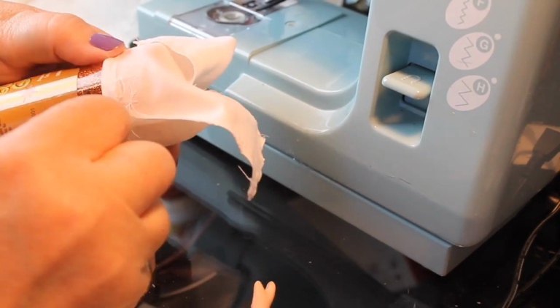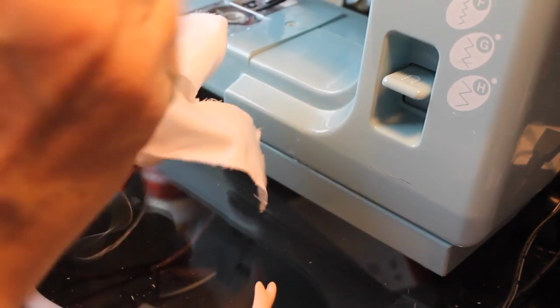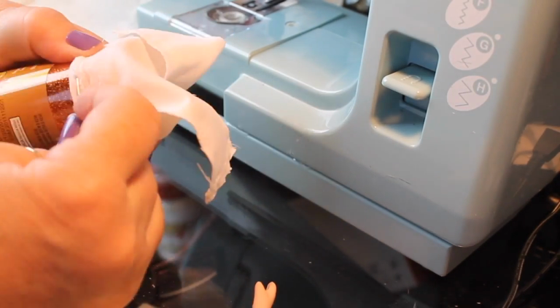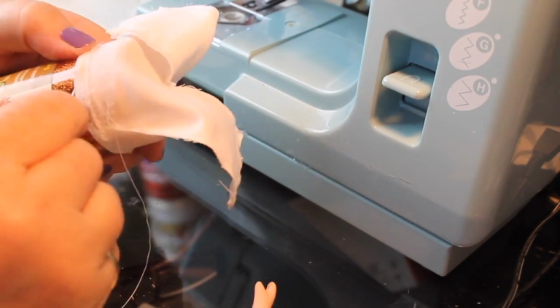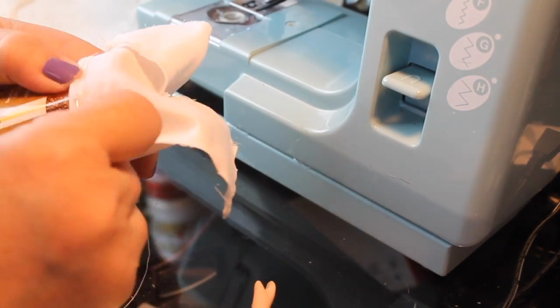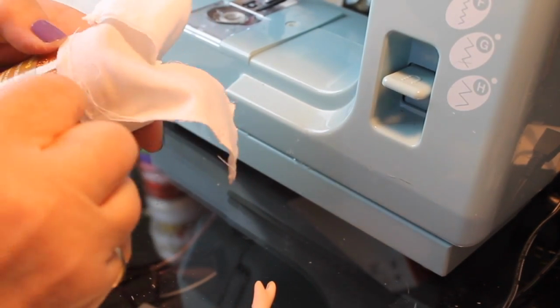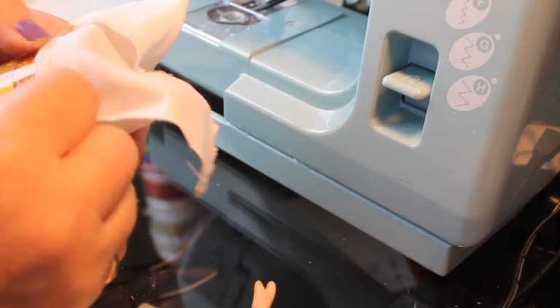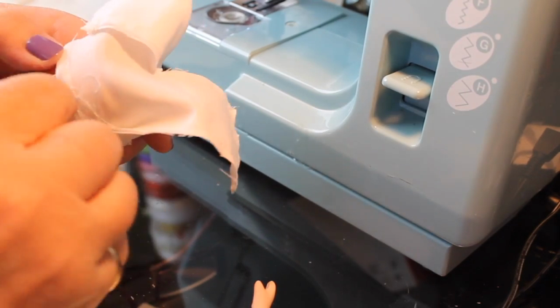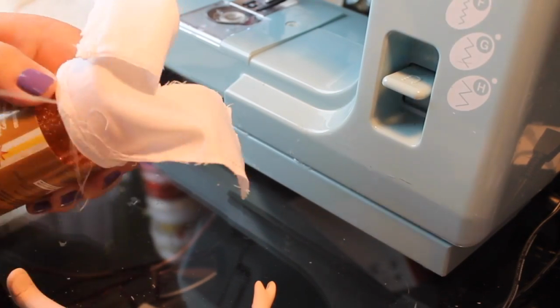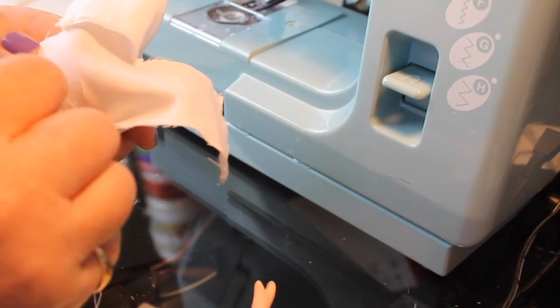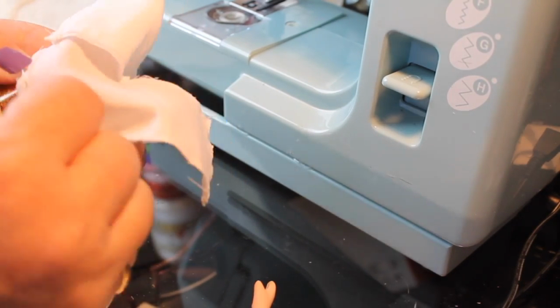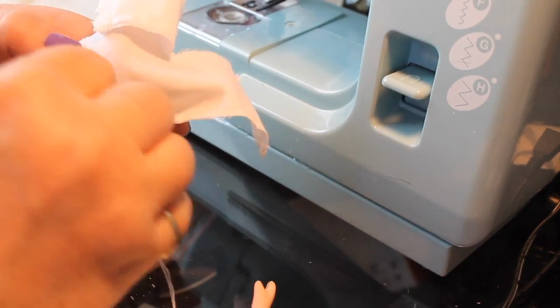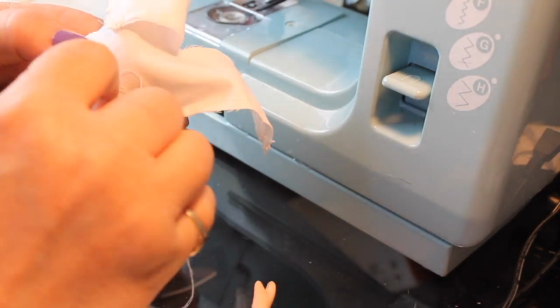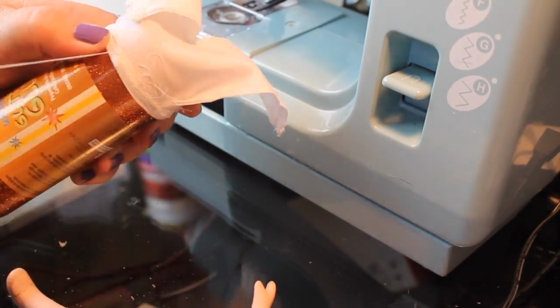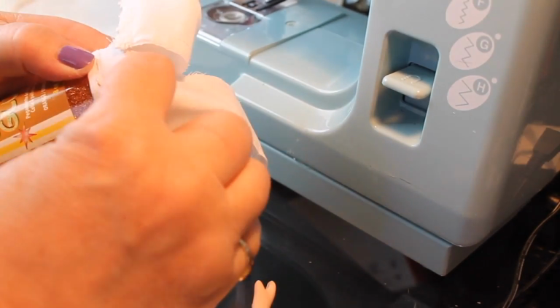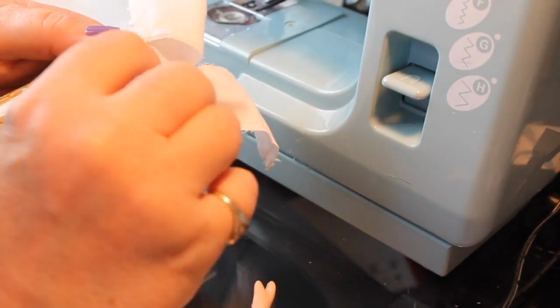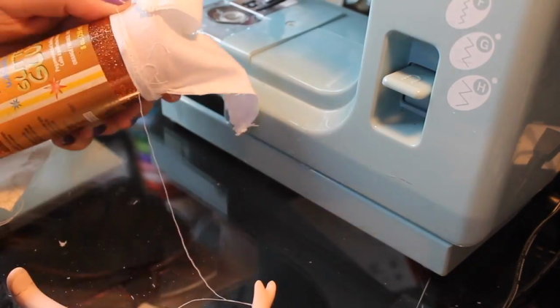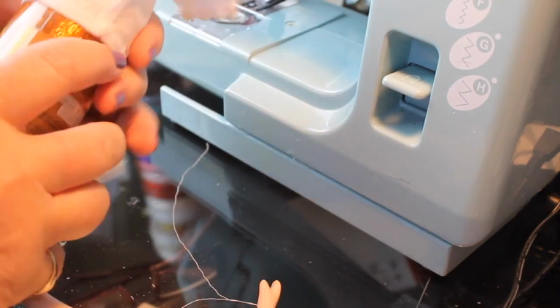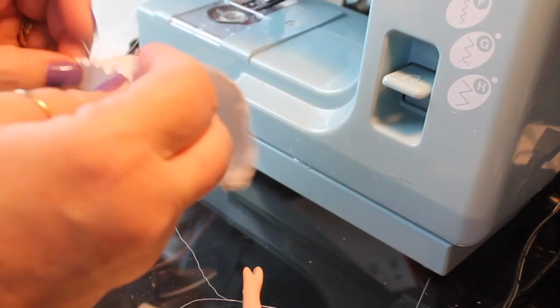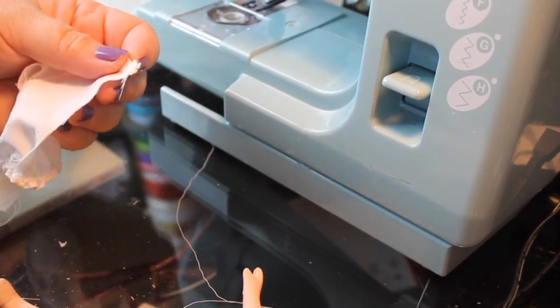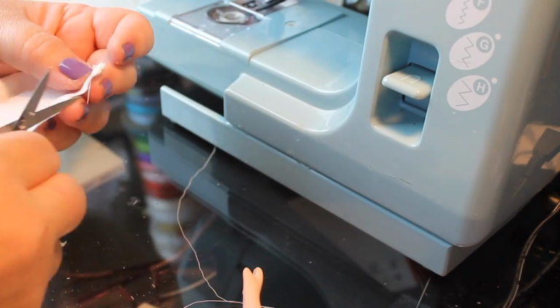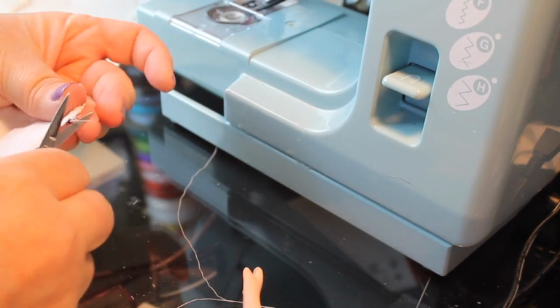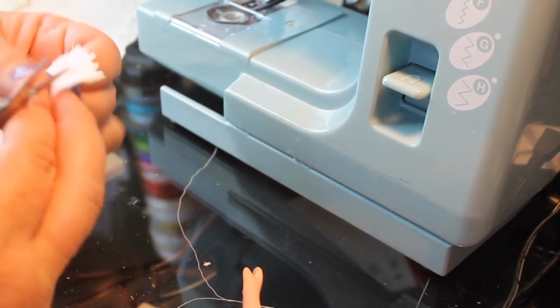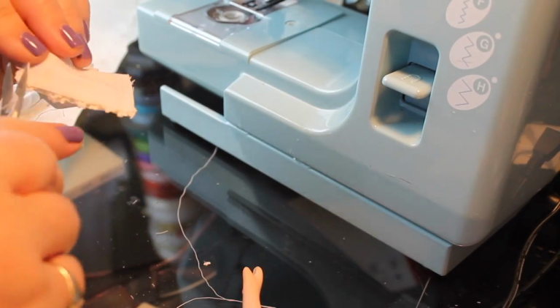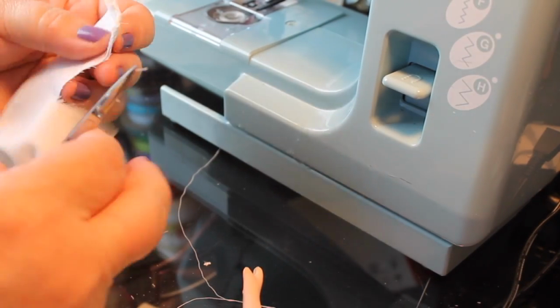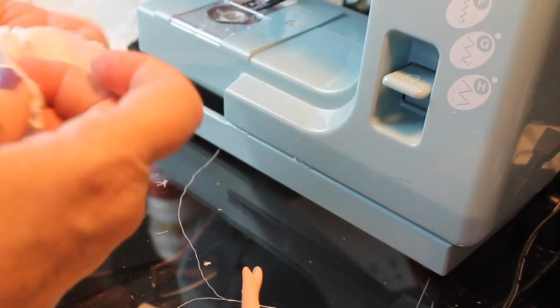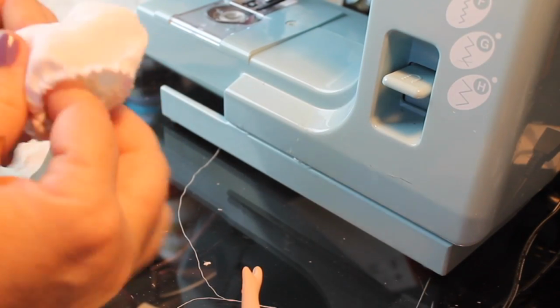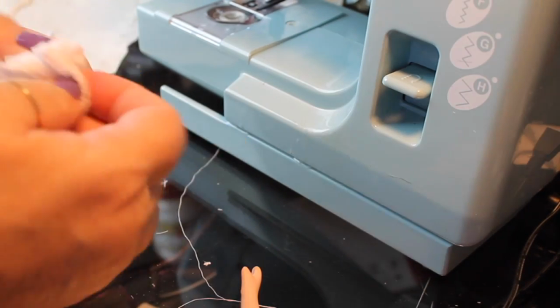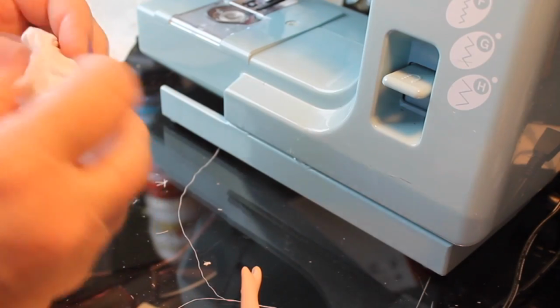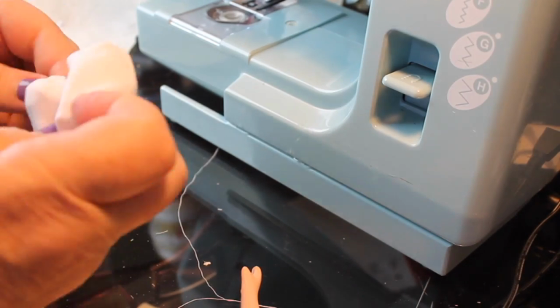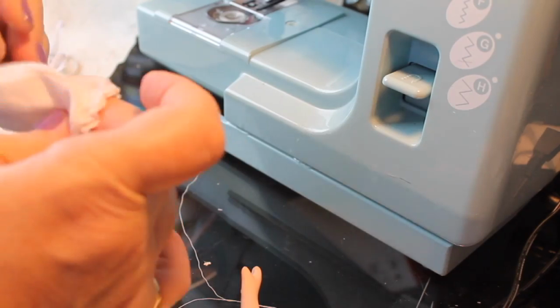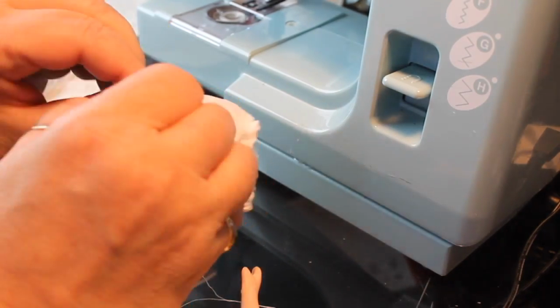If you've done this before on adult-size clothes, sometimes you can just put the fabric down, stretch the elastic to the length of the fabric, and sew on top of it. But that really doesn't work with these tiny pieces — there's just no way to maneuver.